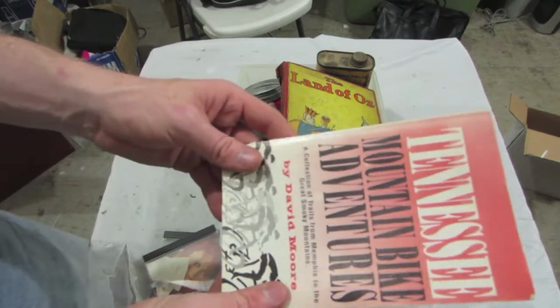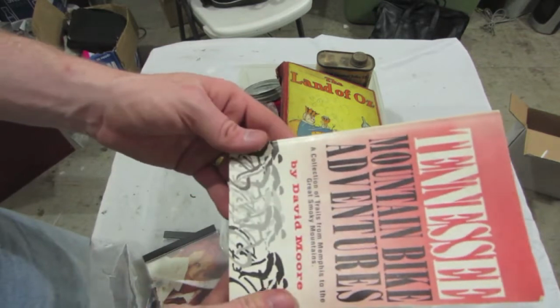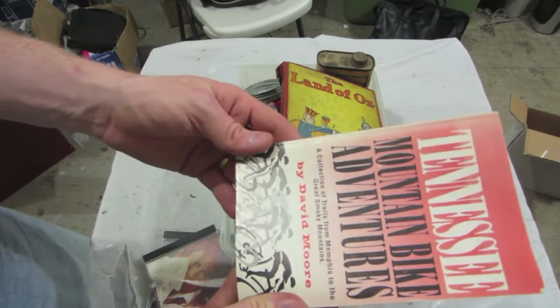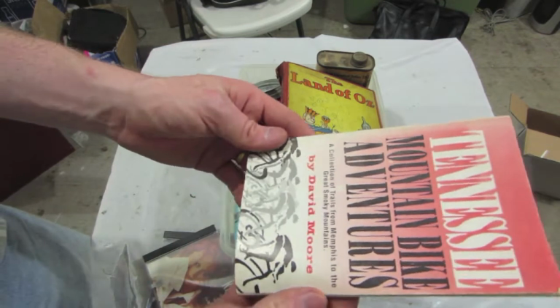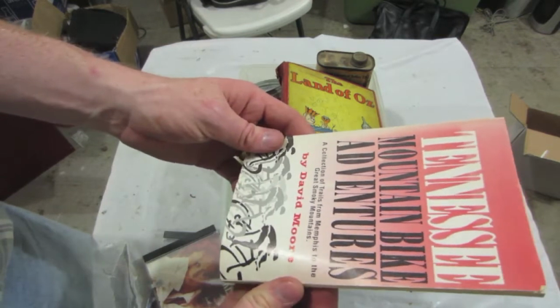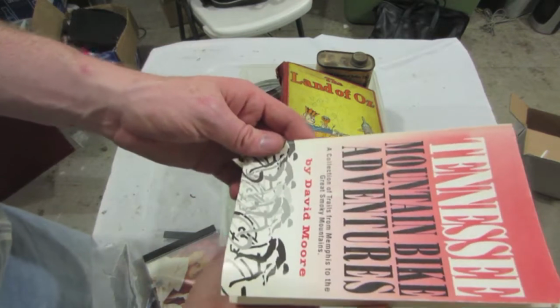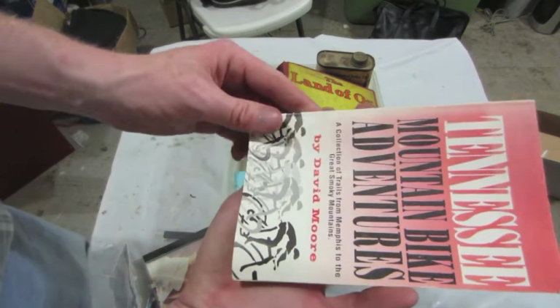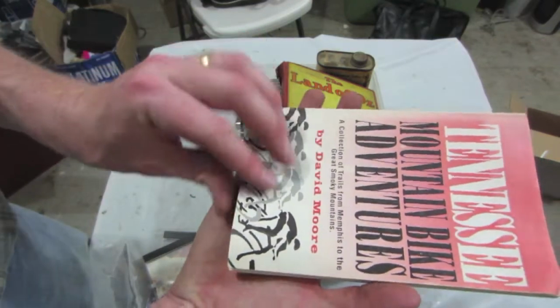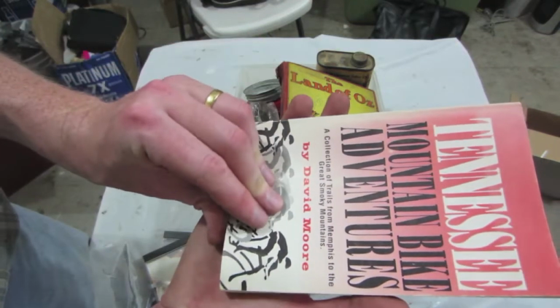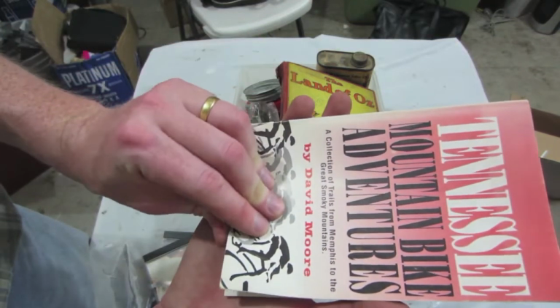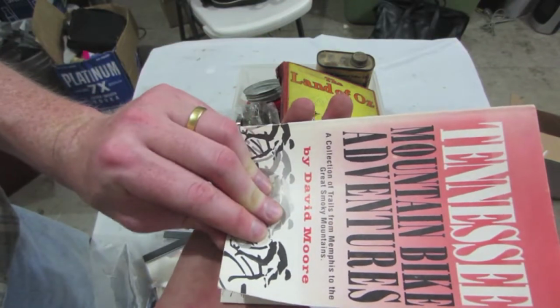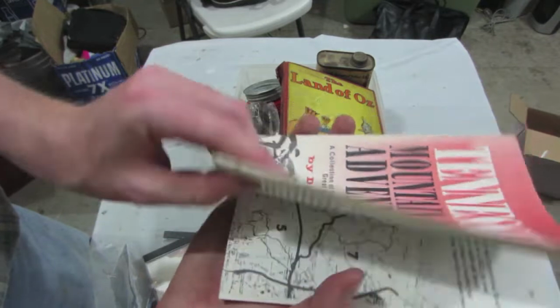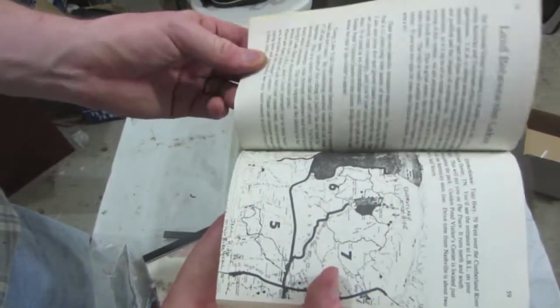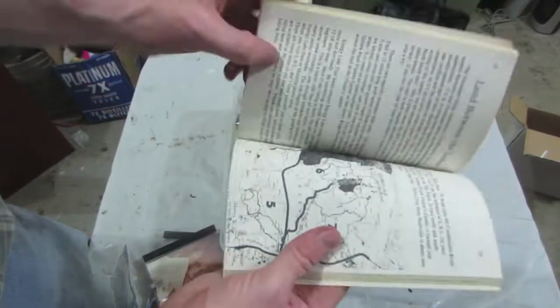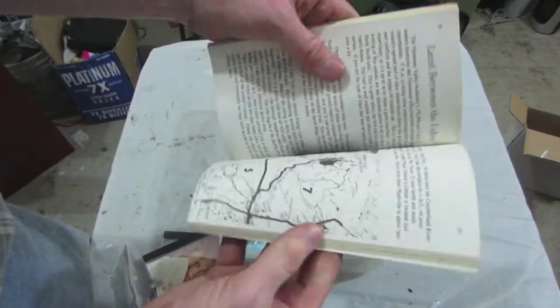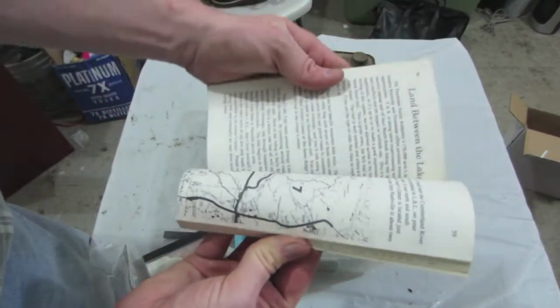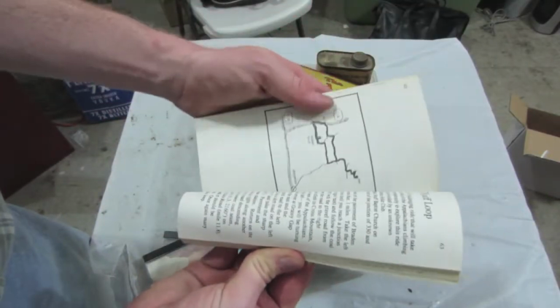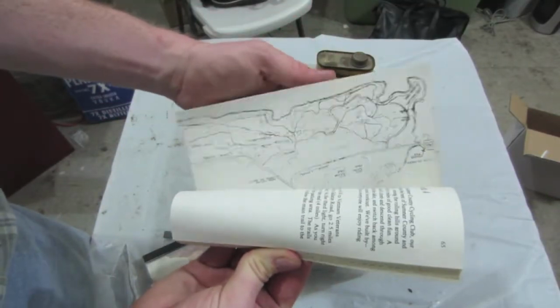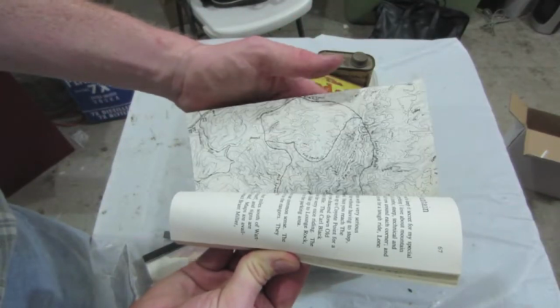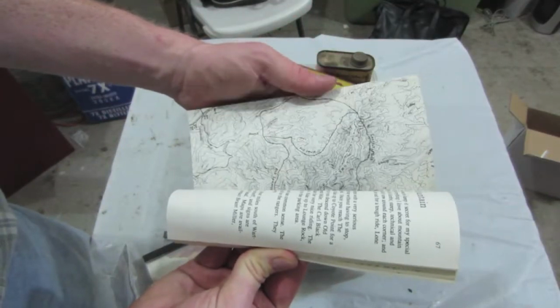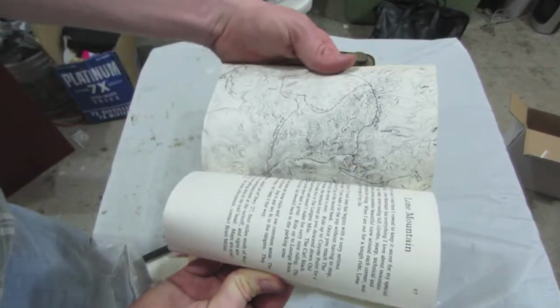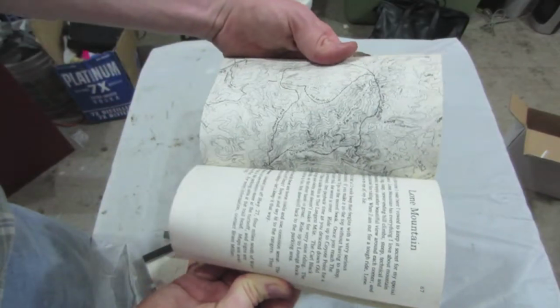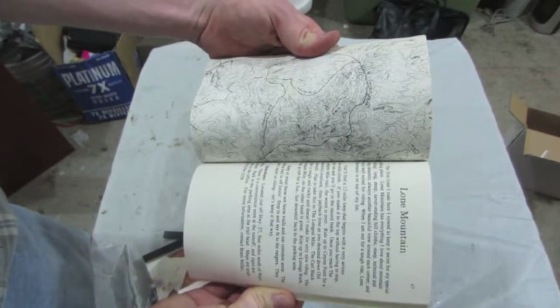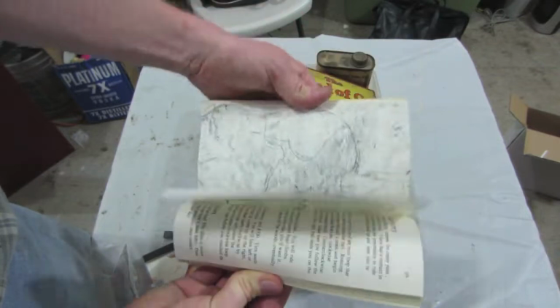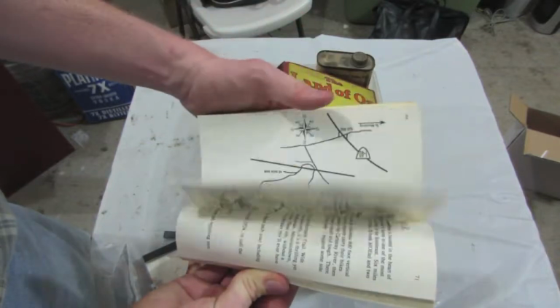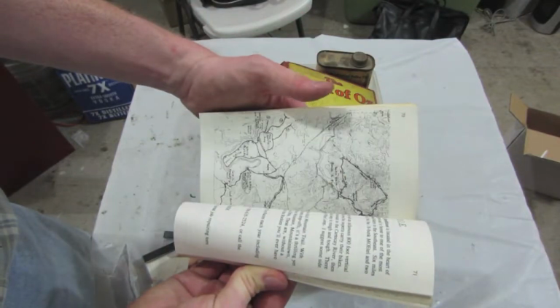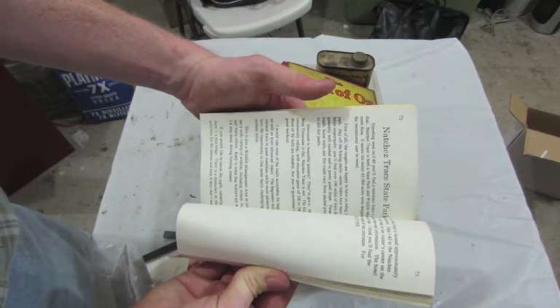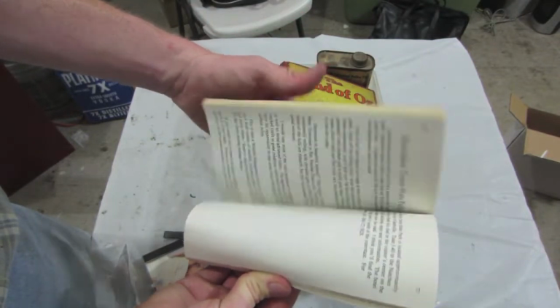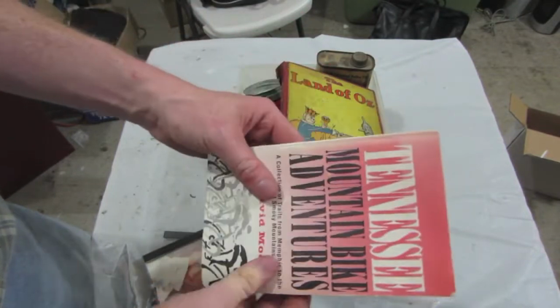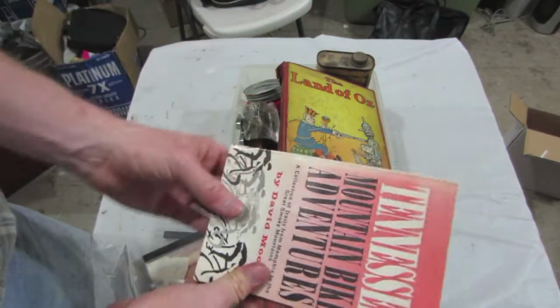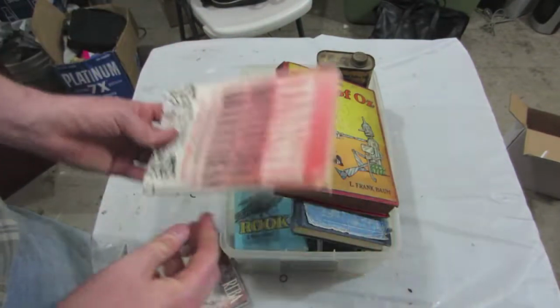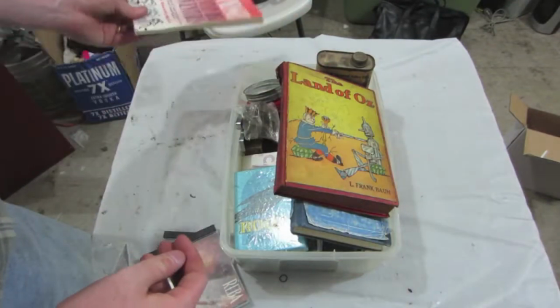Tennessee Mountain Bike Adventures — a collection of trails from Memphis to the Great Smoky Mountains. That could be an interesting book.